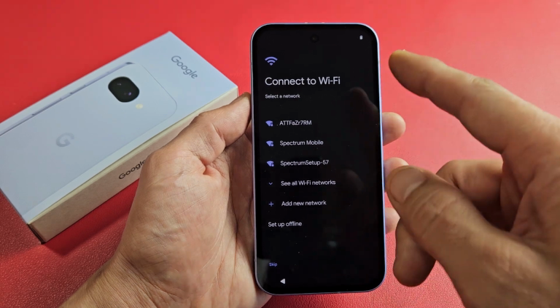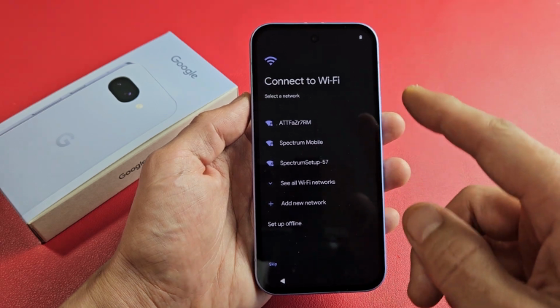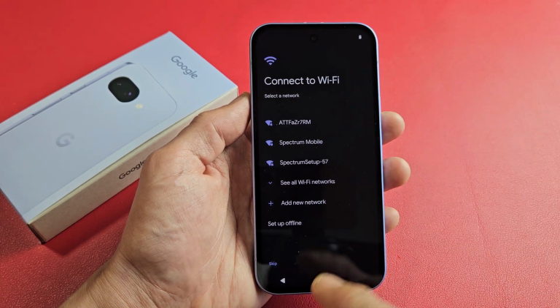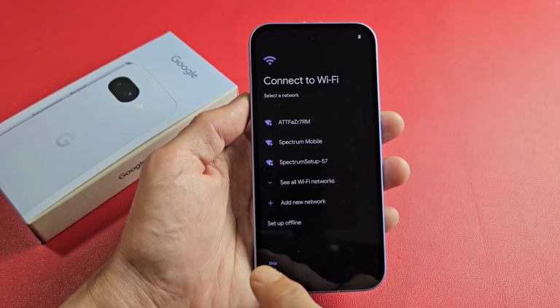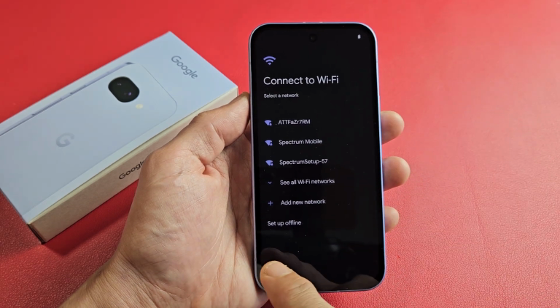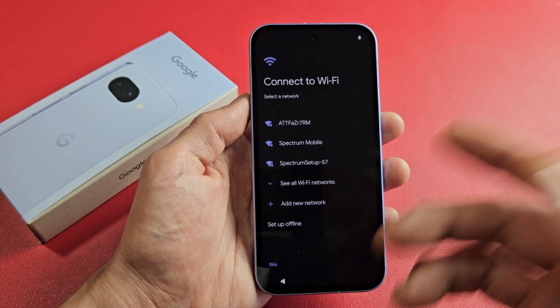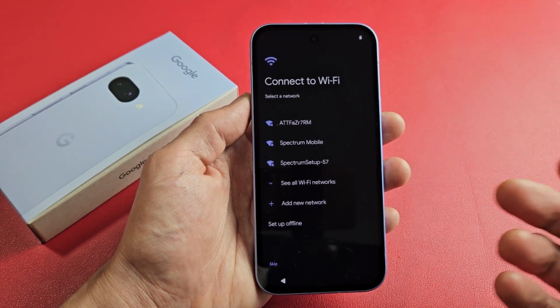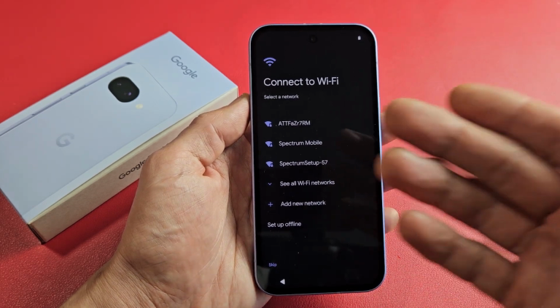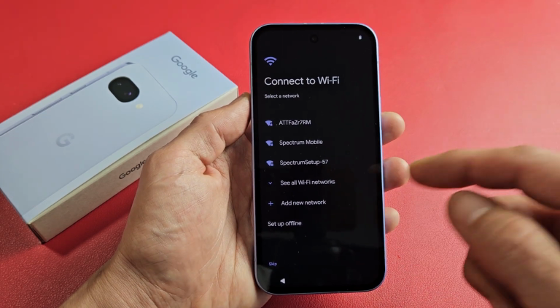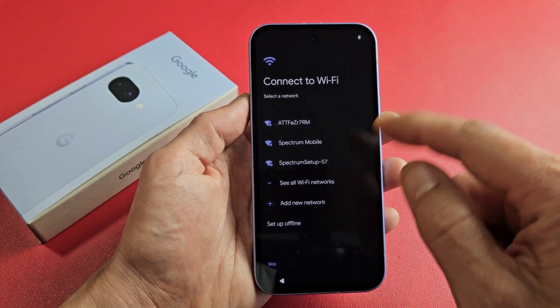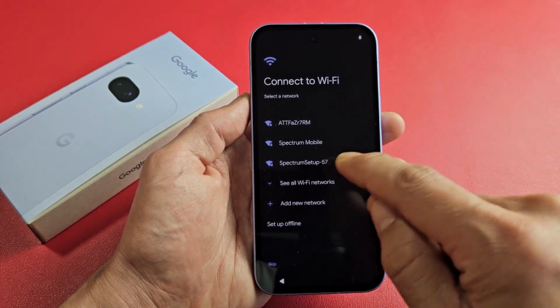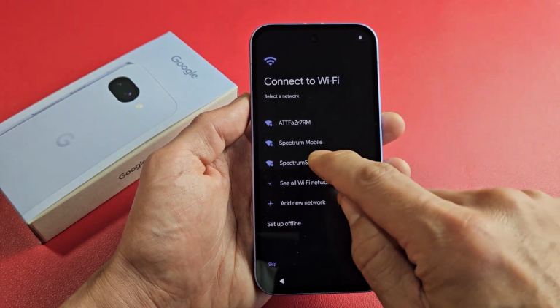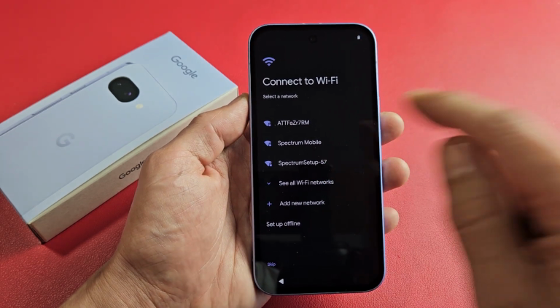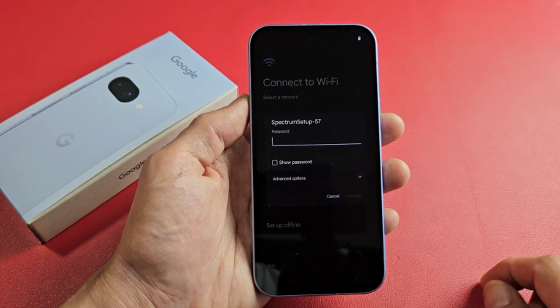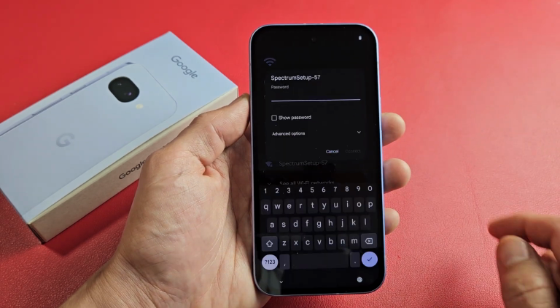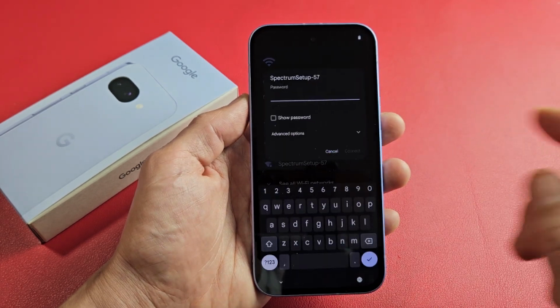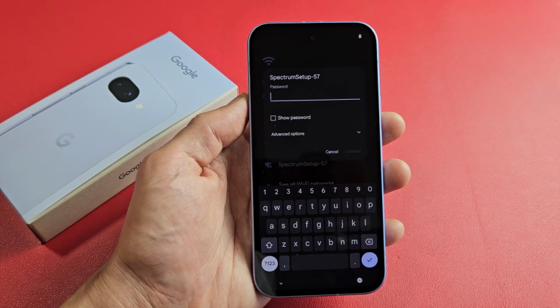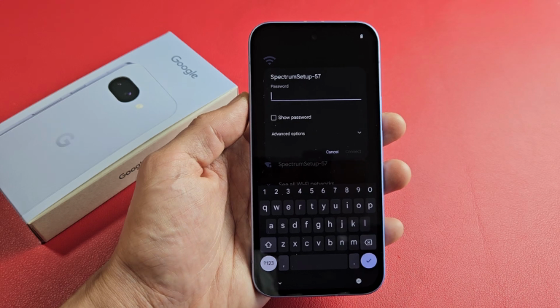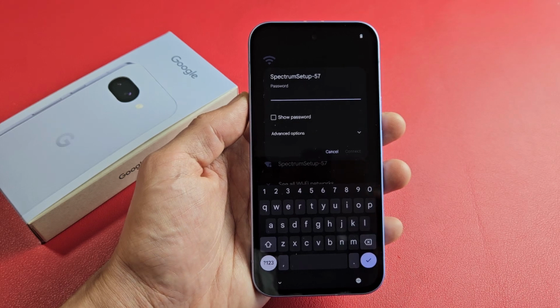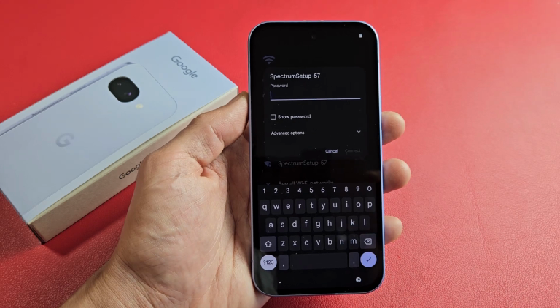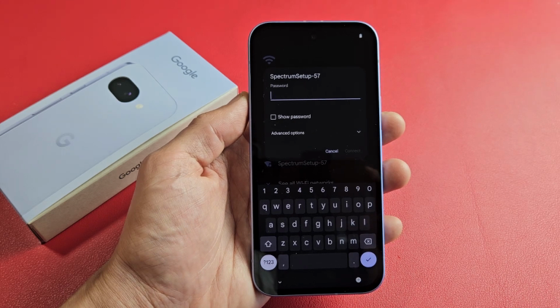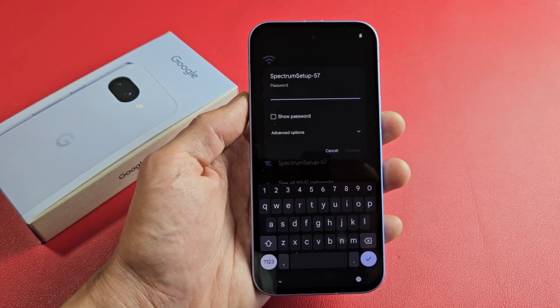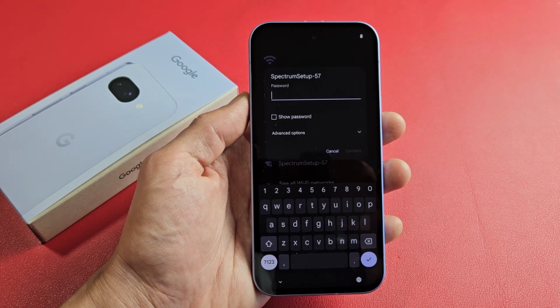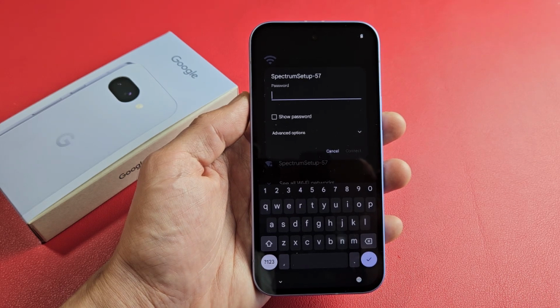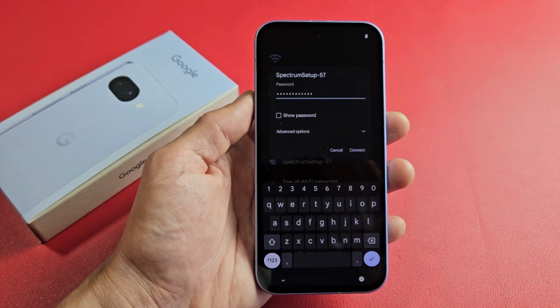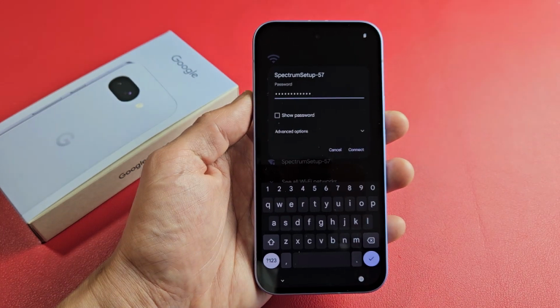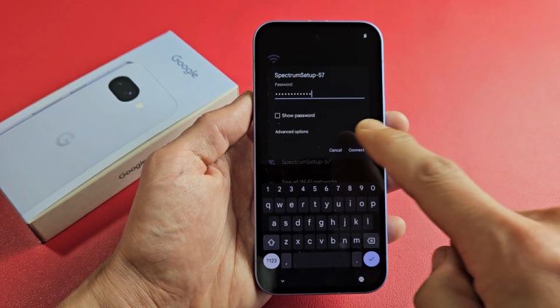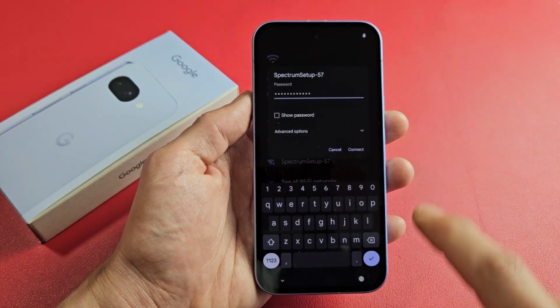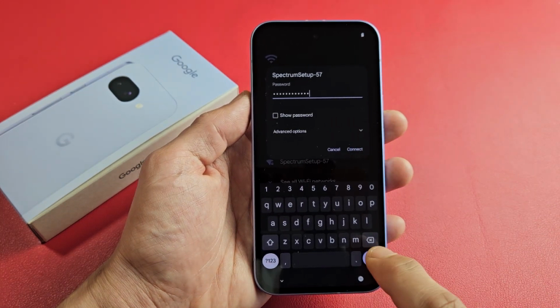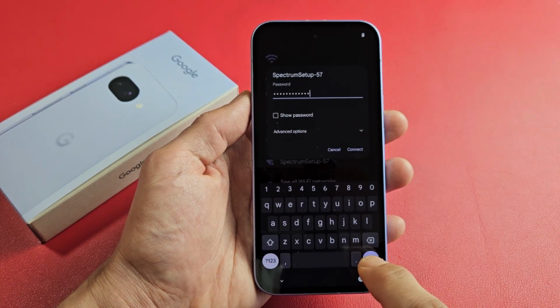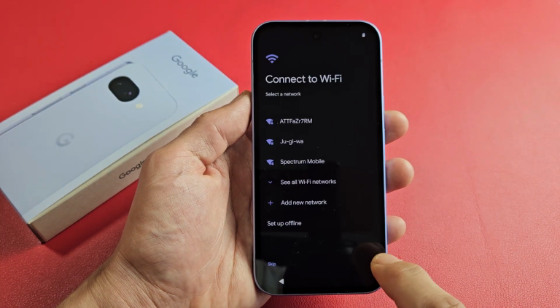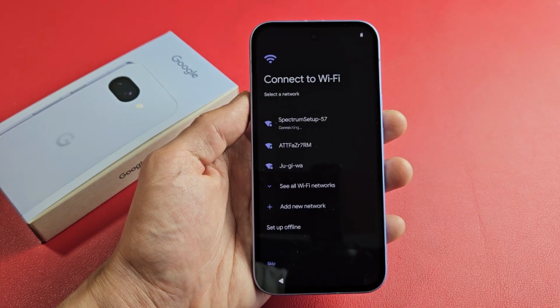Connect to Wi-Fi. You can skip that and do it later, but I'm going to do this now. I'm going to put my Wi-Fi password in and then tap on the checkmark there.